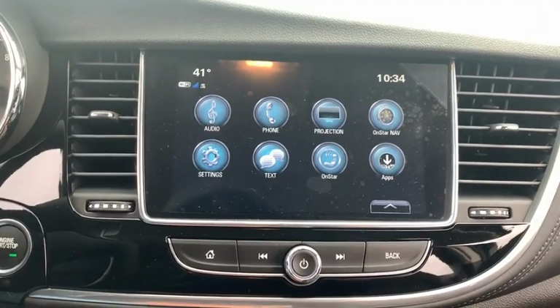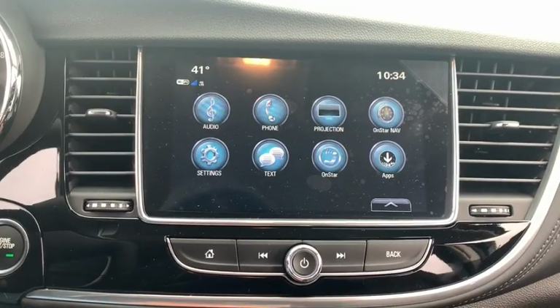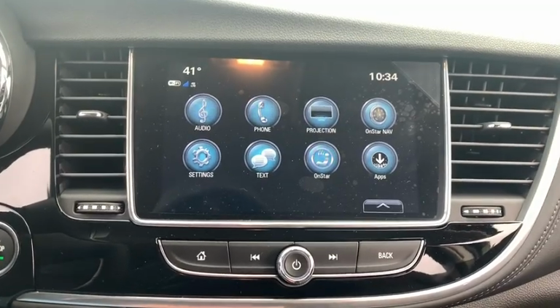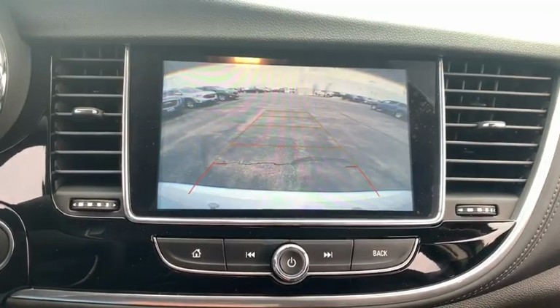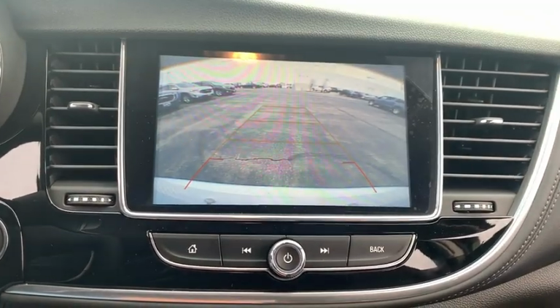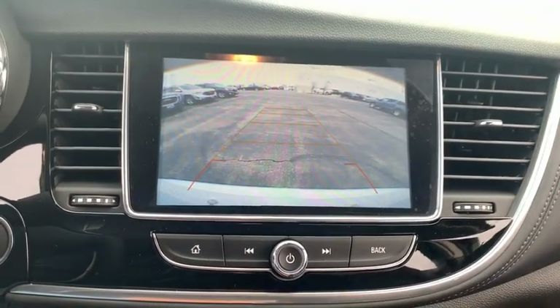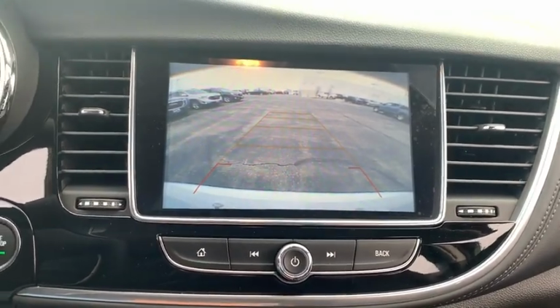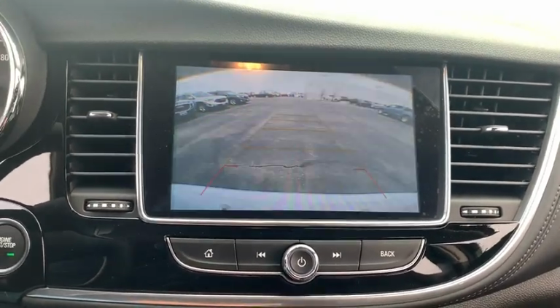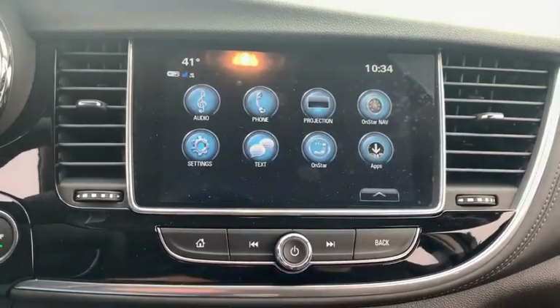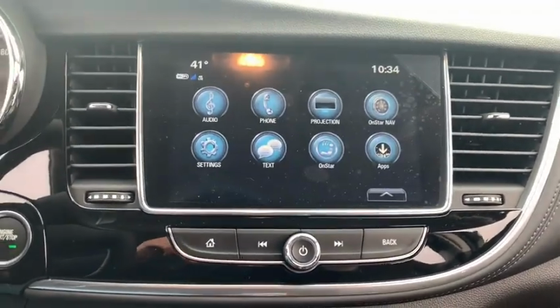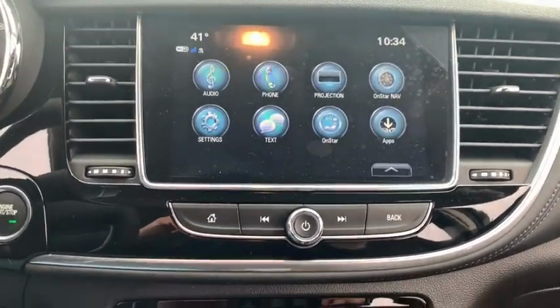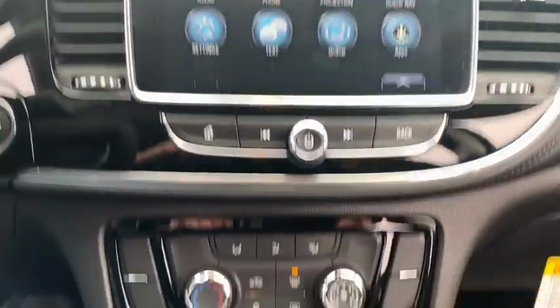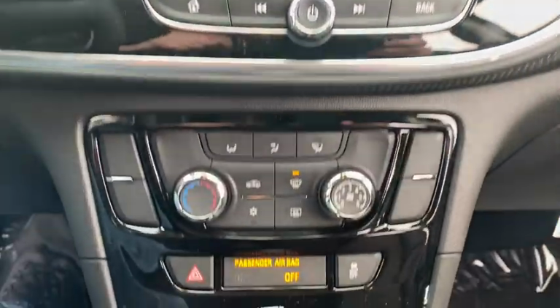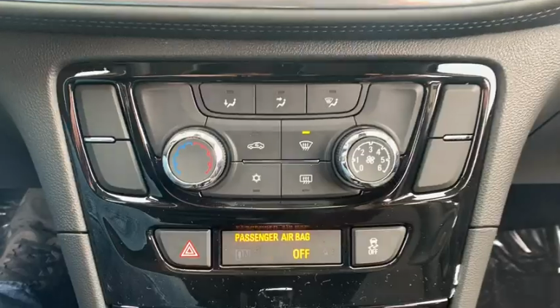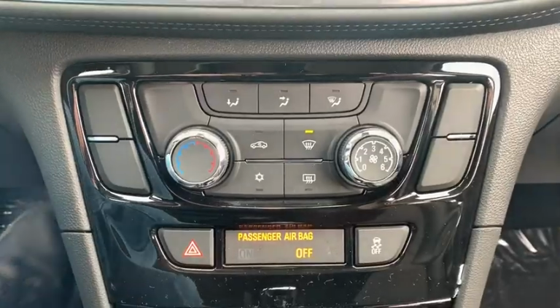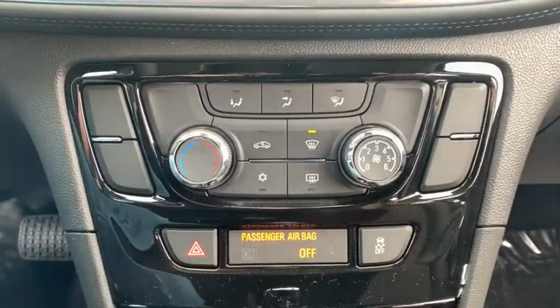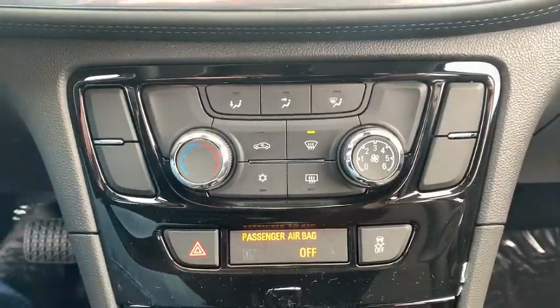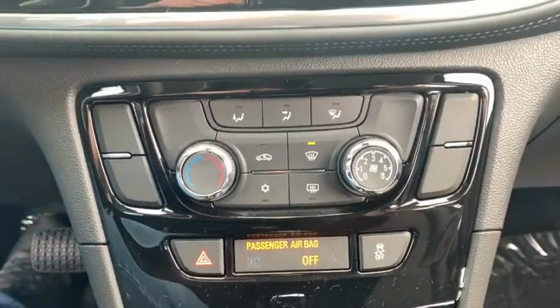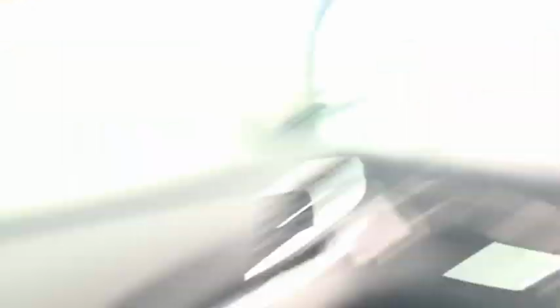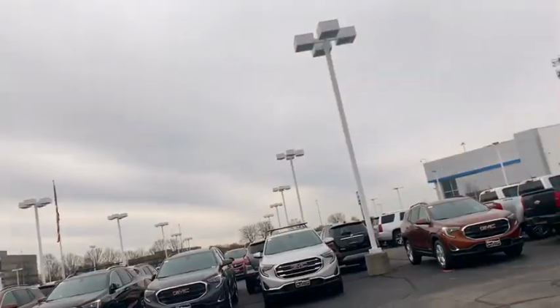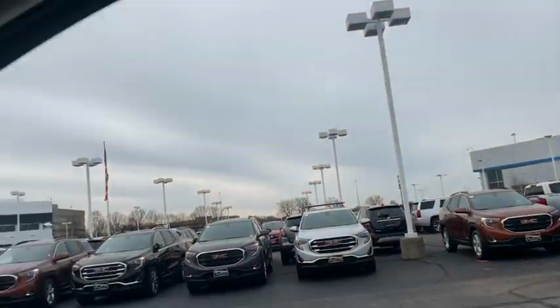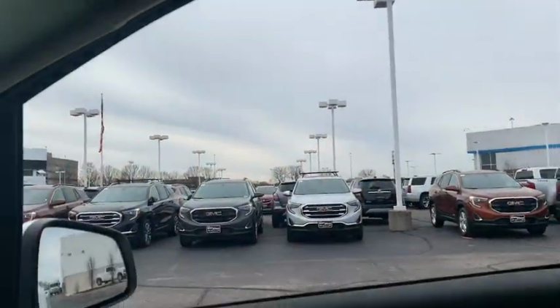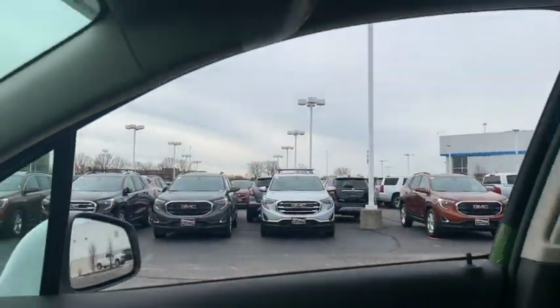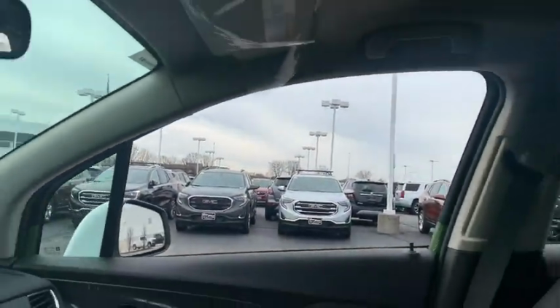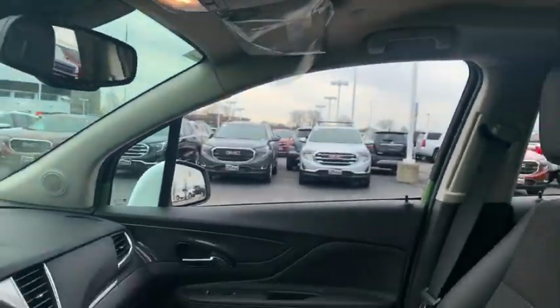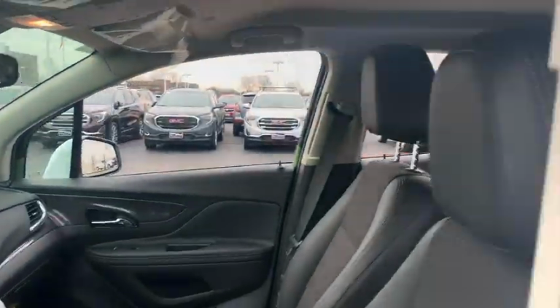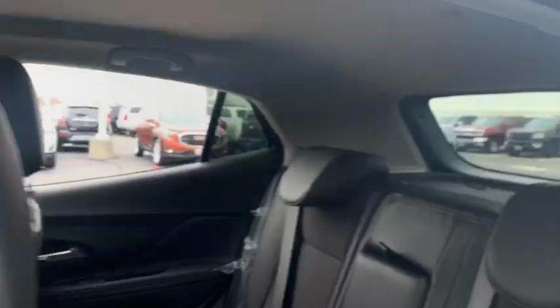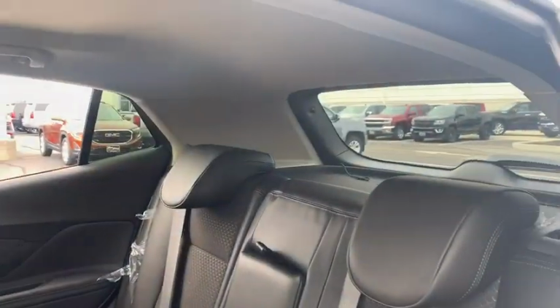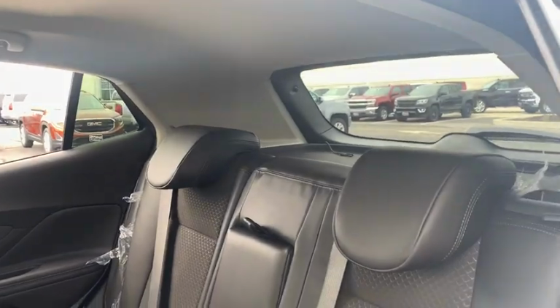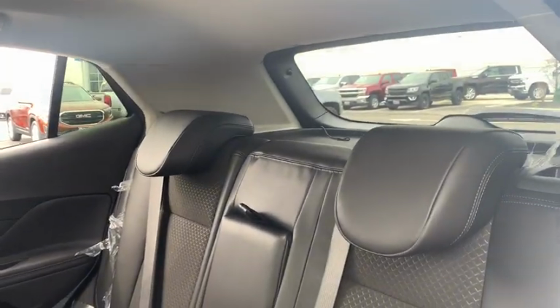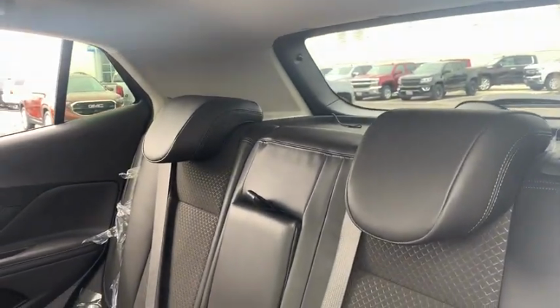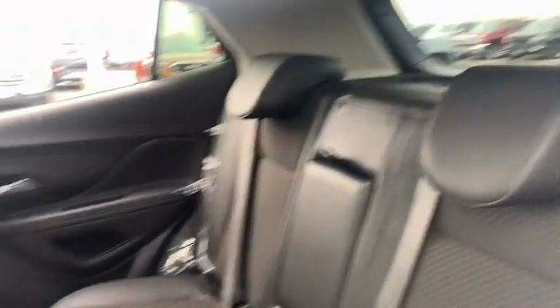Traction control, dual airbags, power steering, four-wheel disc brakes, floor mats, compass, power windows, electronic stability control, security system.